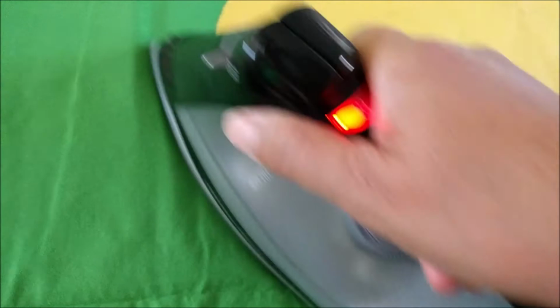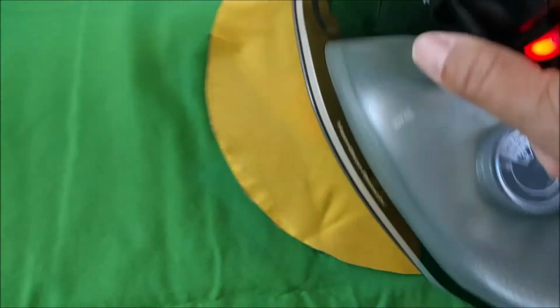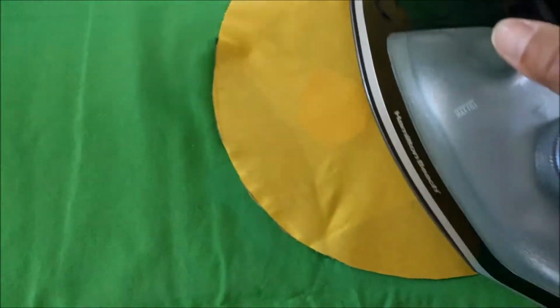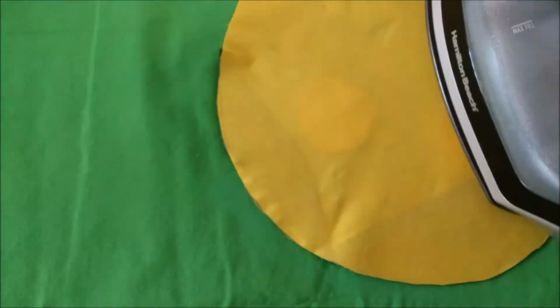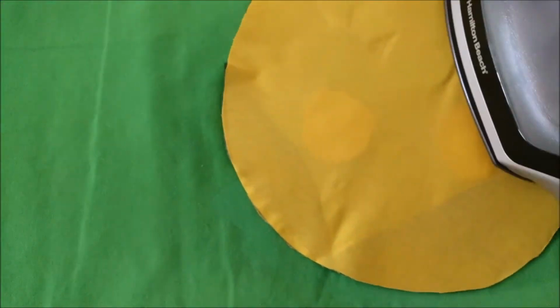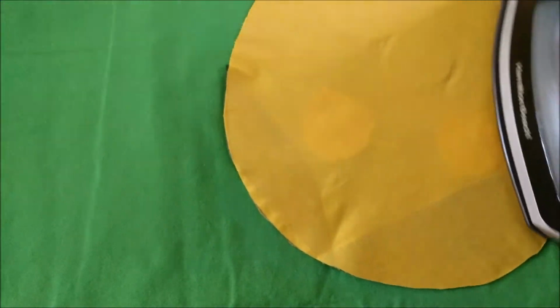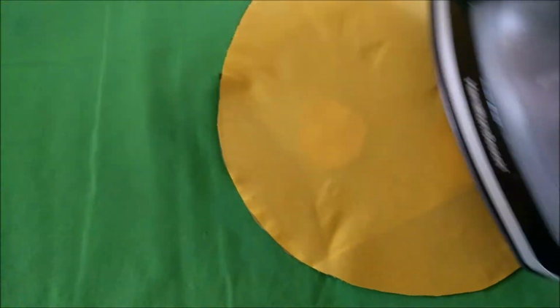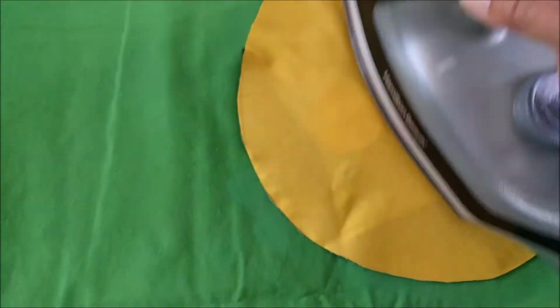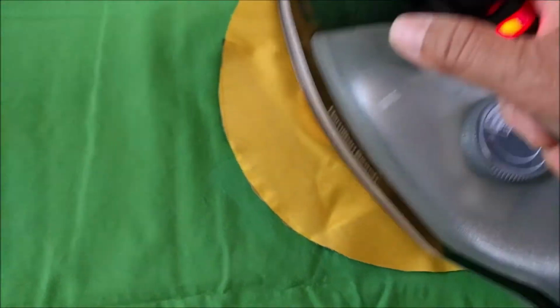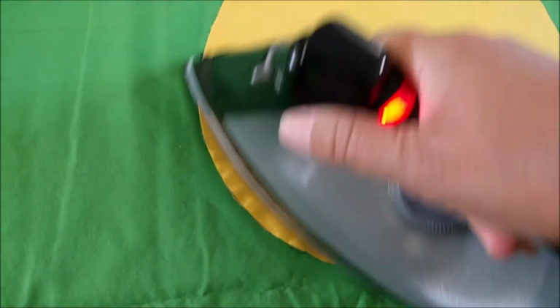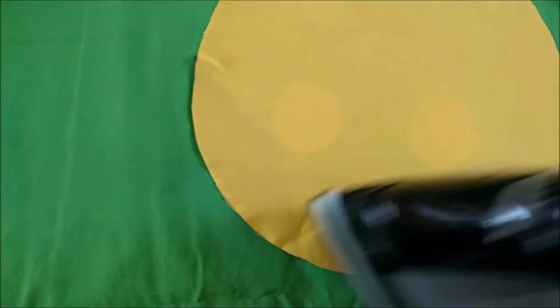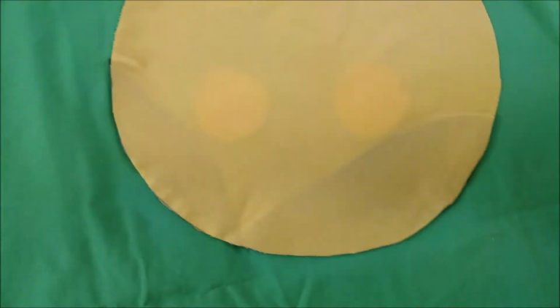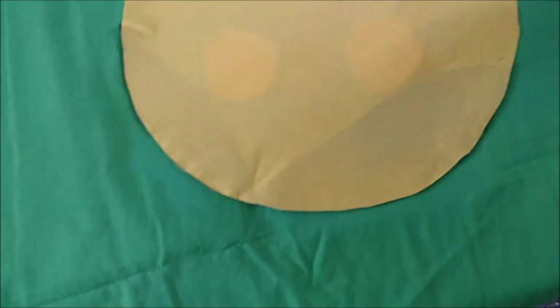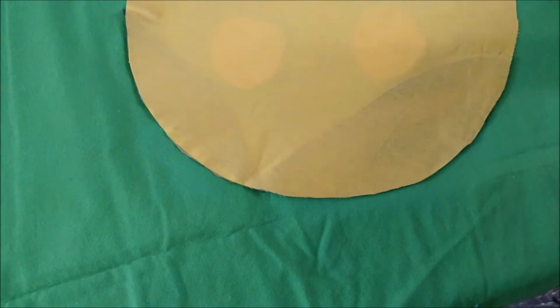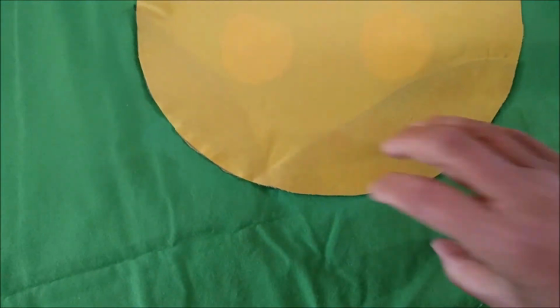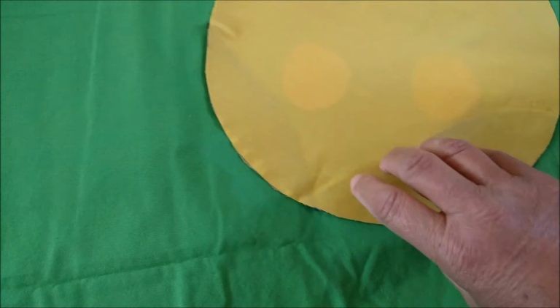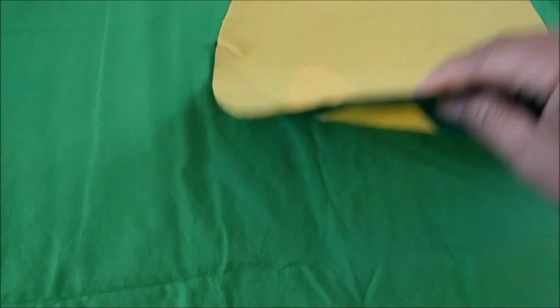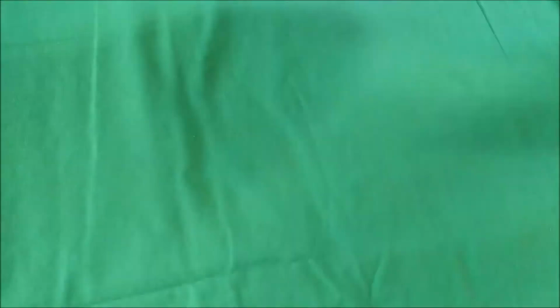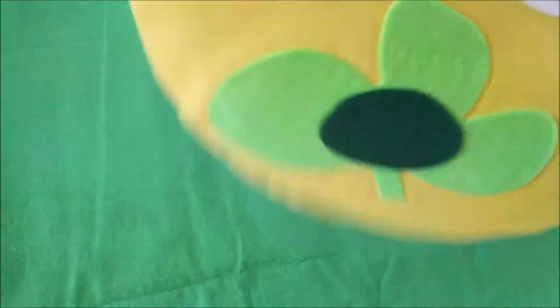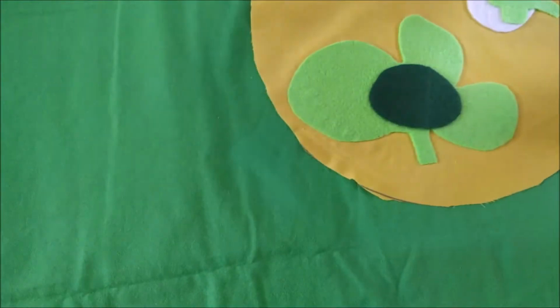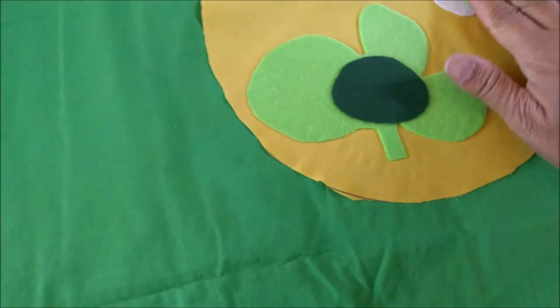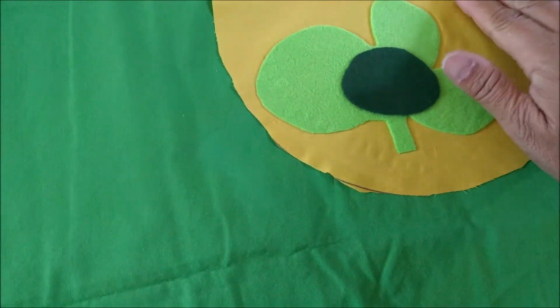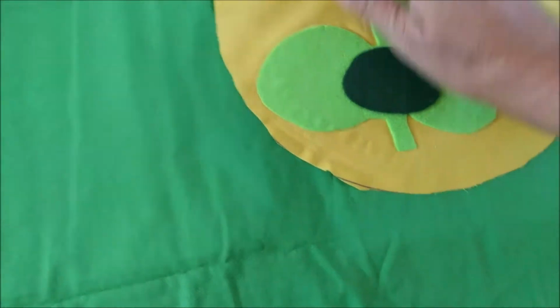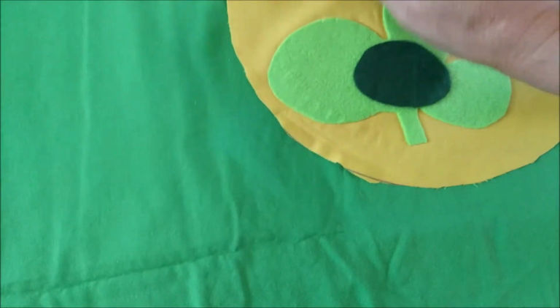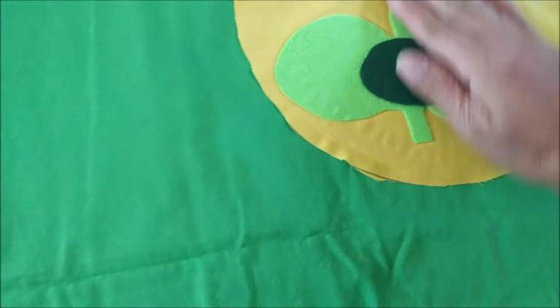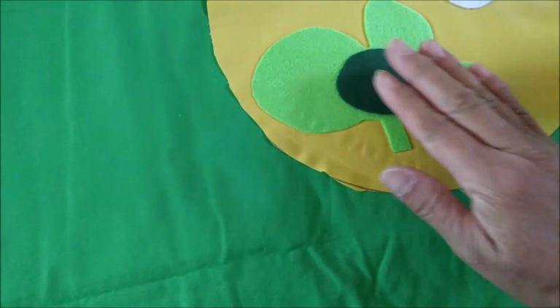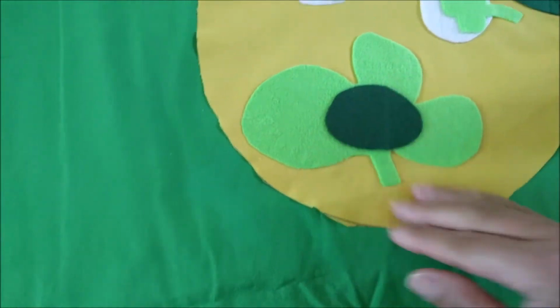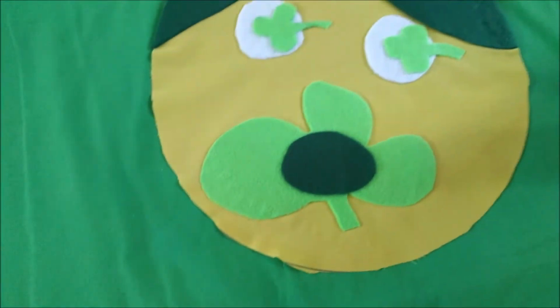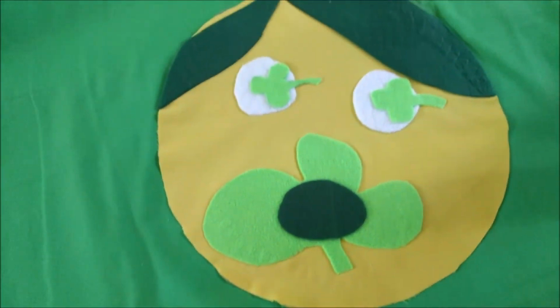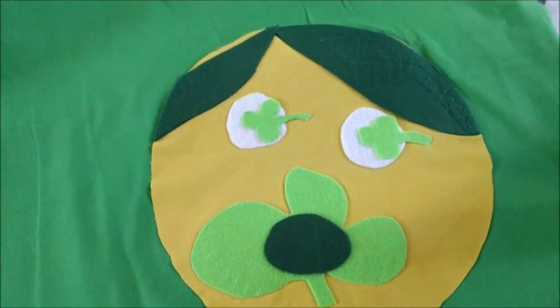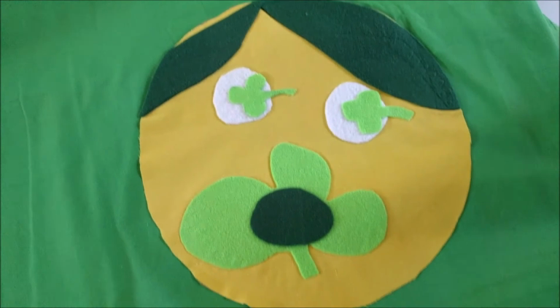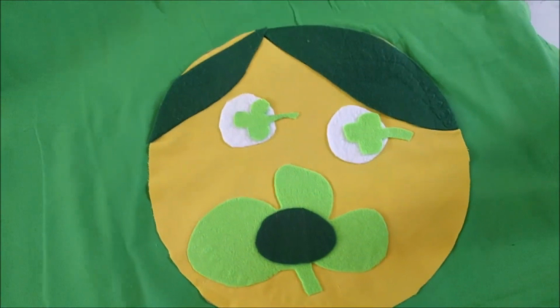And this is Shenanigans — the luck of the Irish. Look at that, super cute!